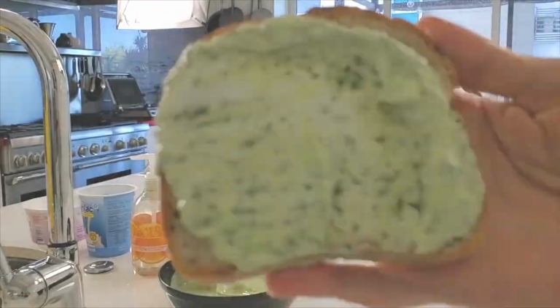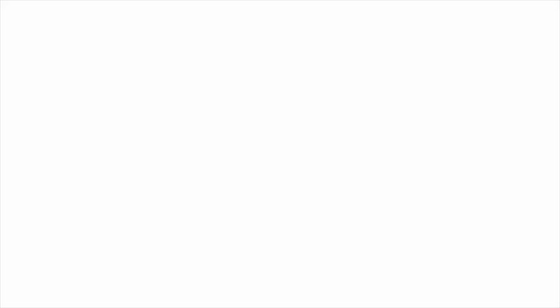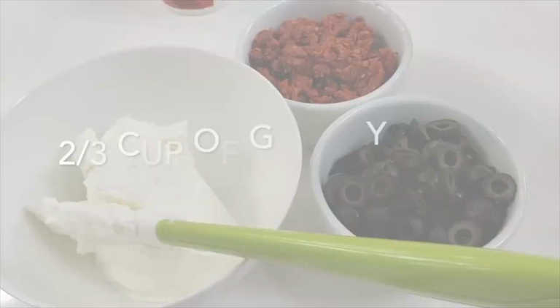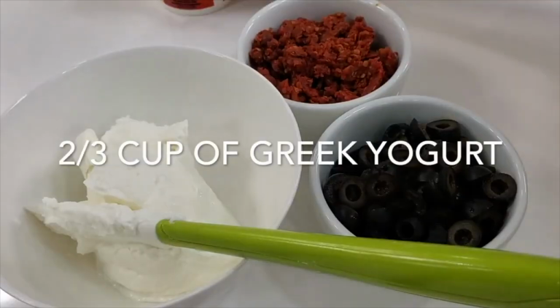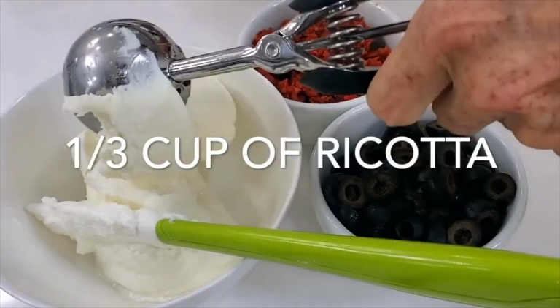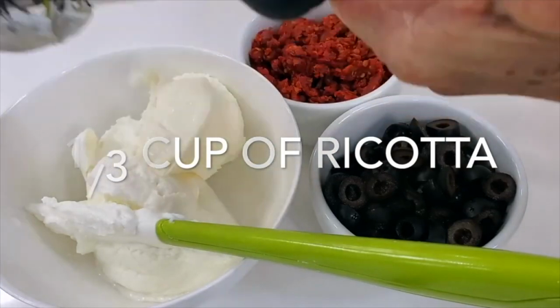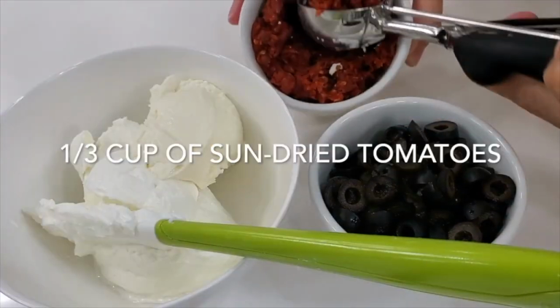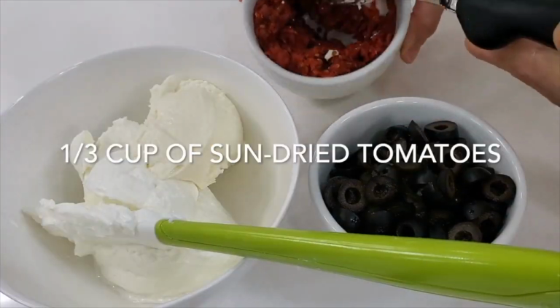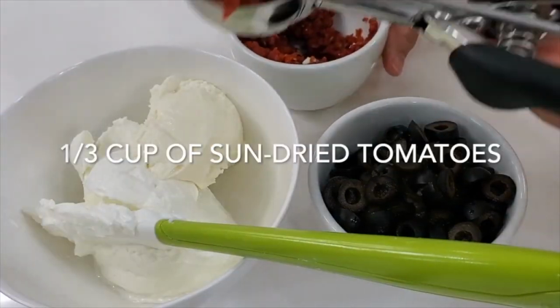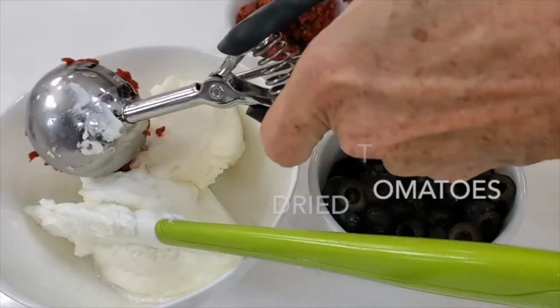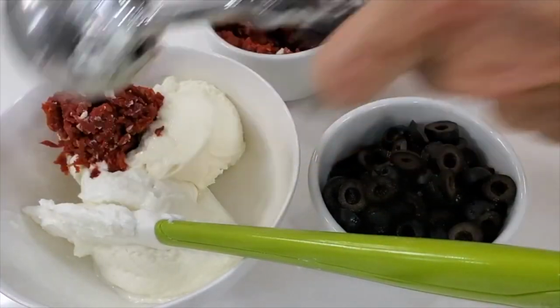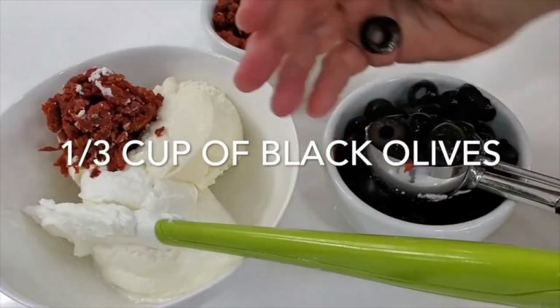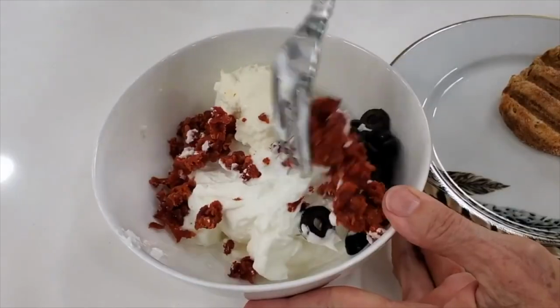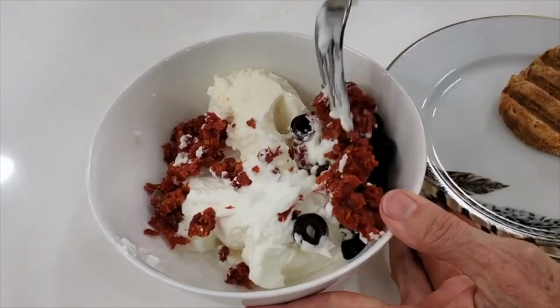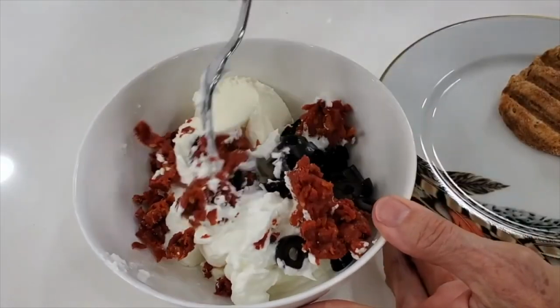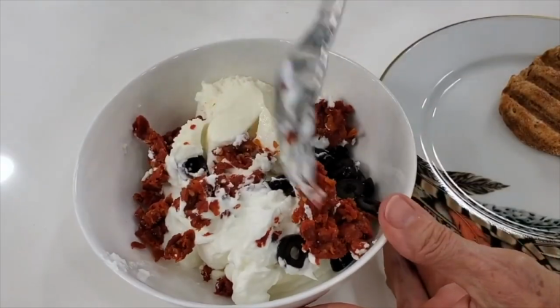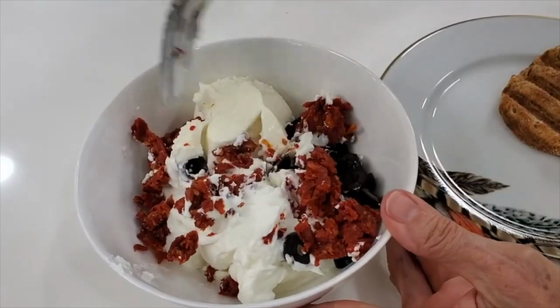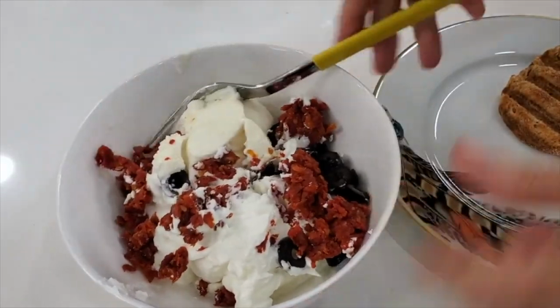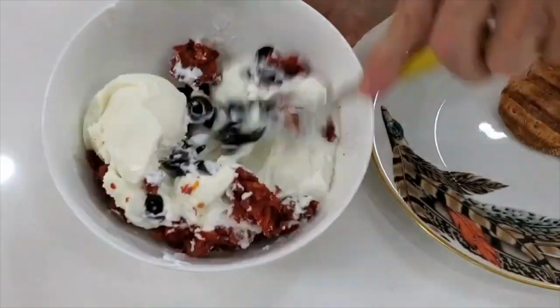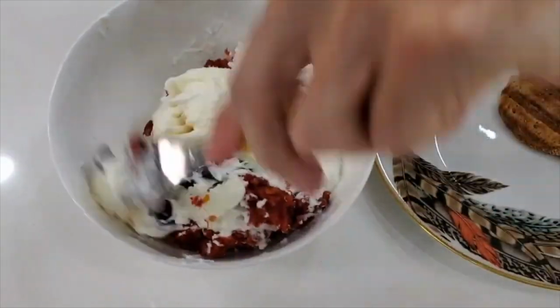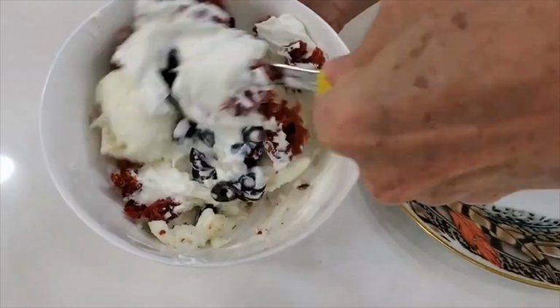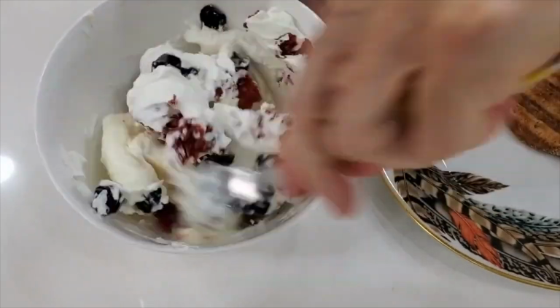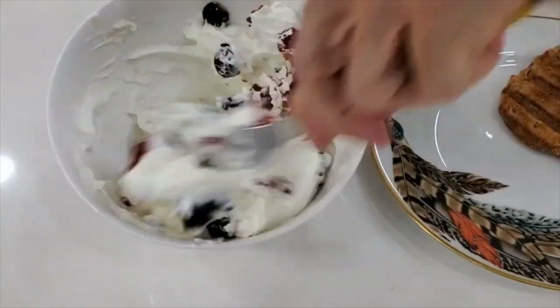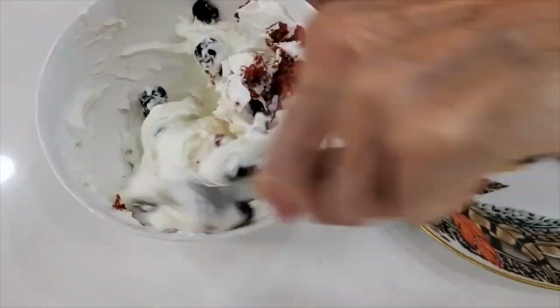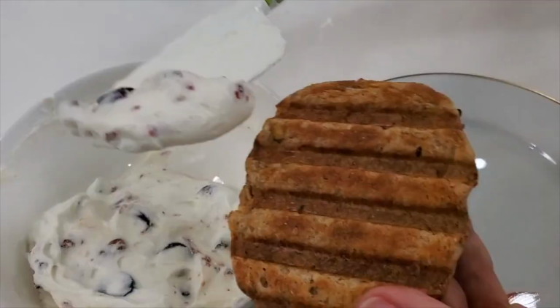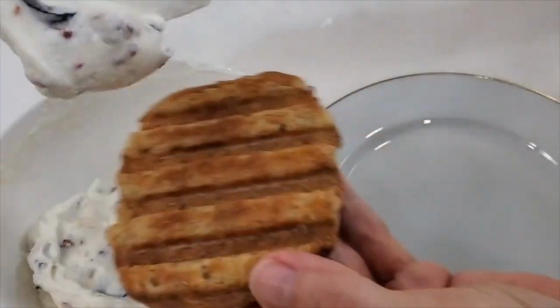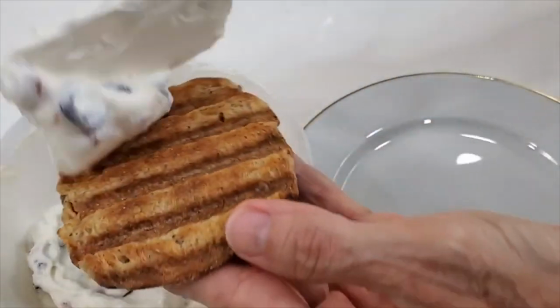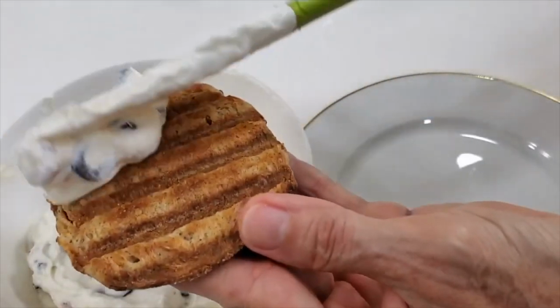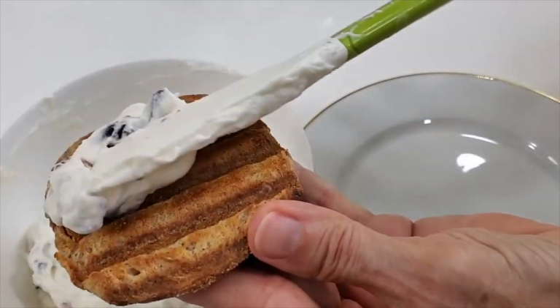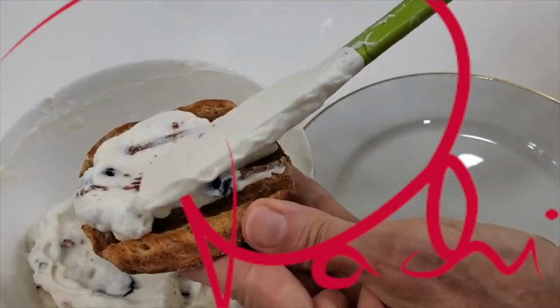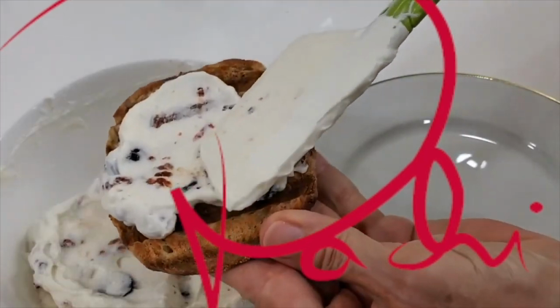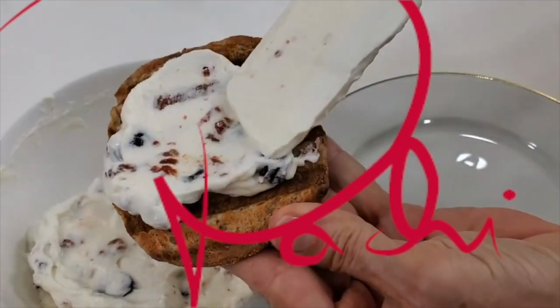Now we have one with Greek yogurt, ricotta cheese, olives, and sun-dried tomatoes. So enjoy life and eat deliciously. Chef Fachi!